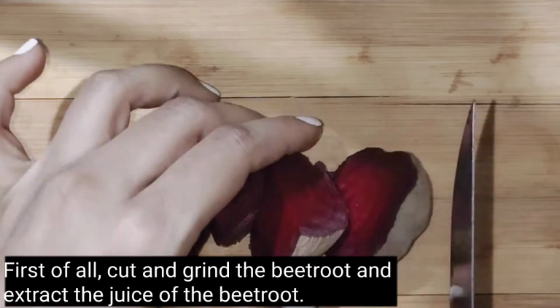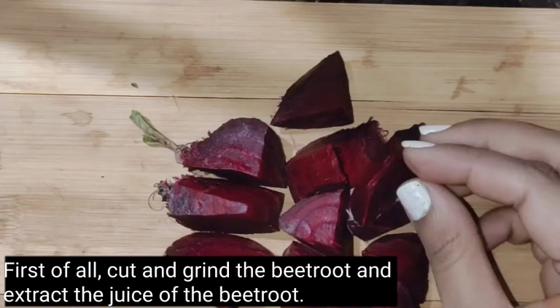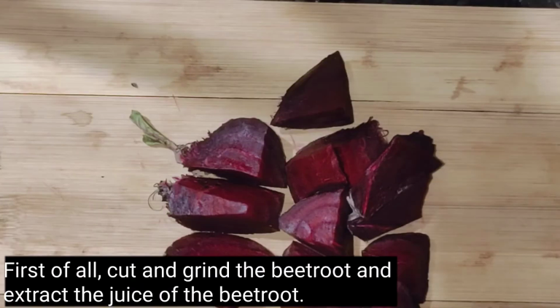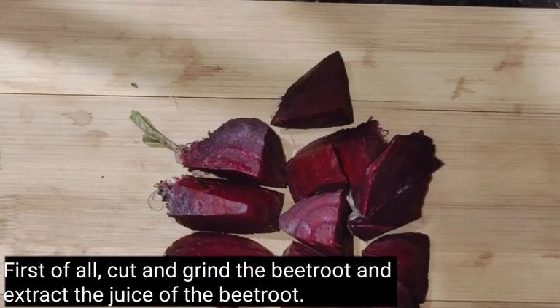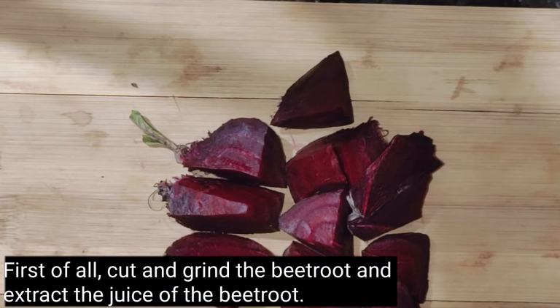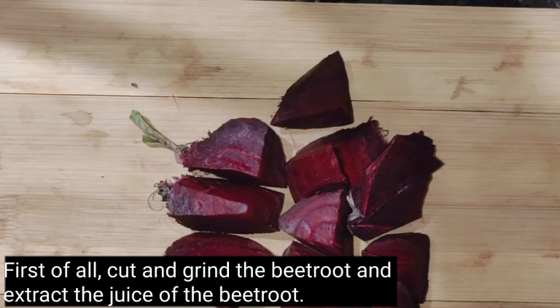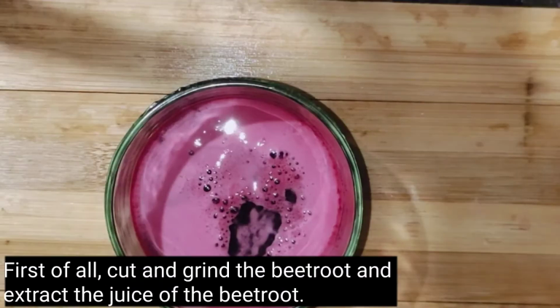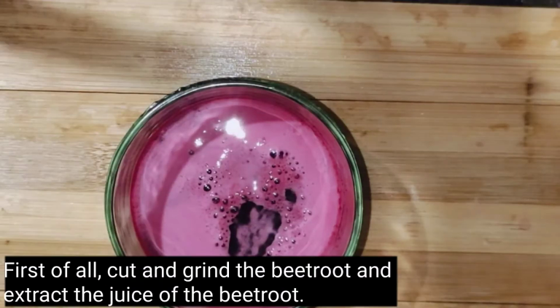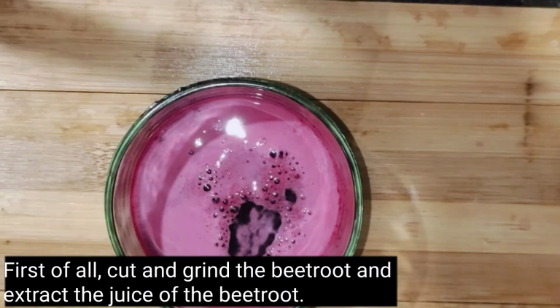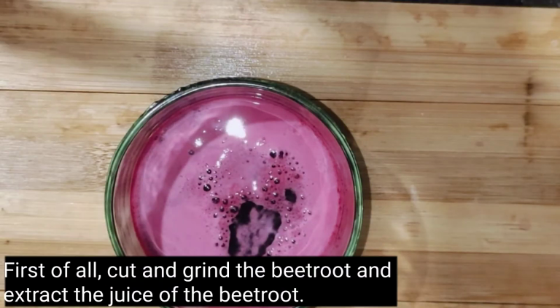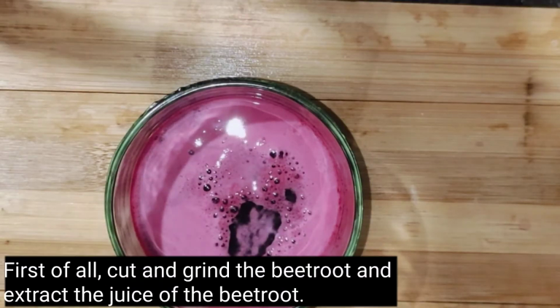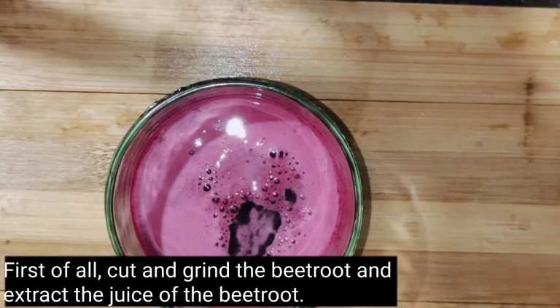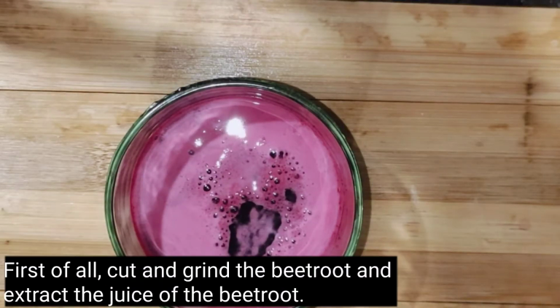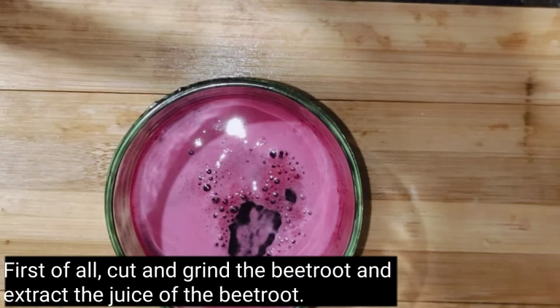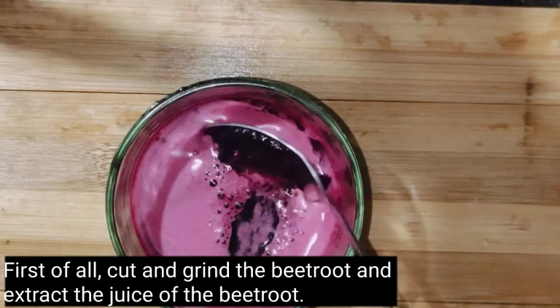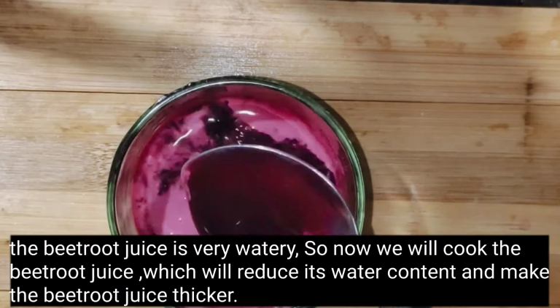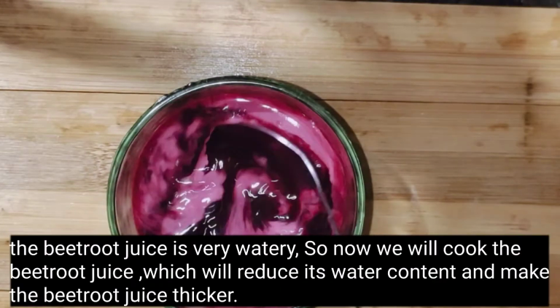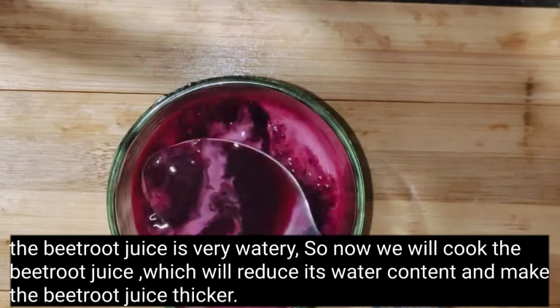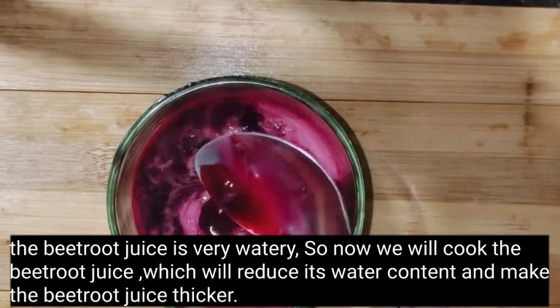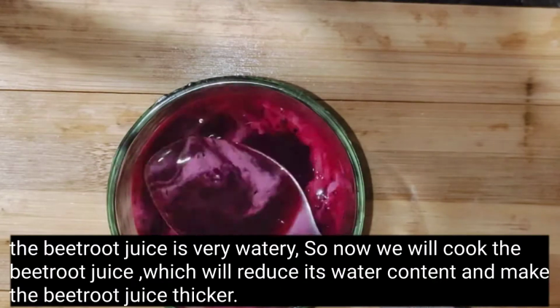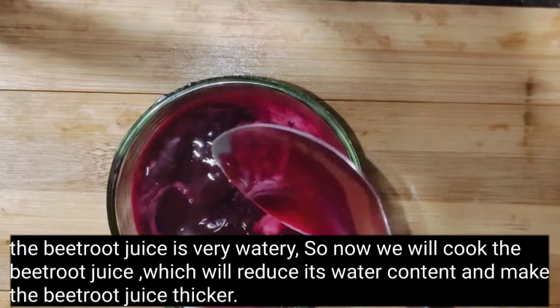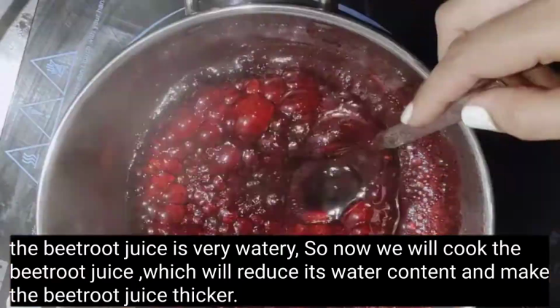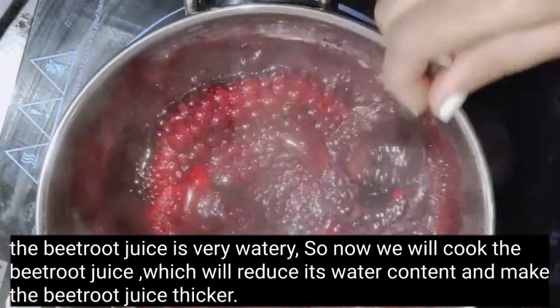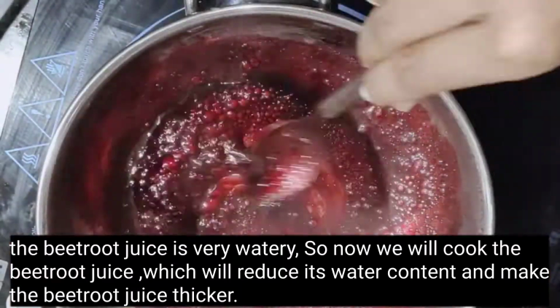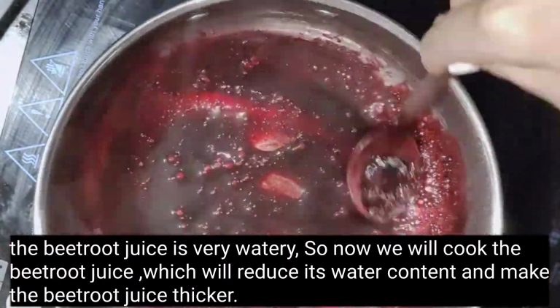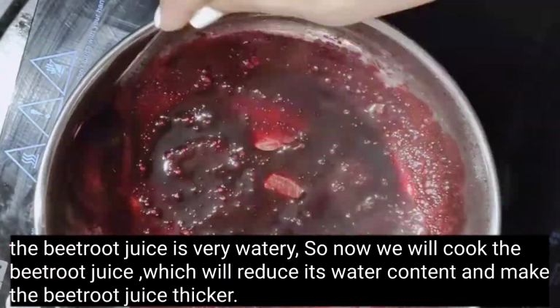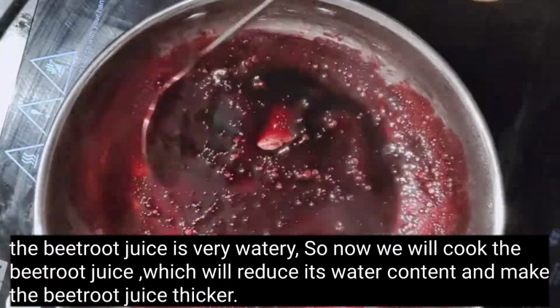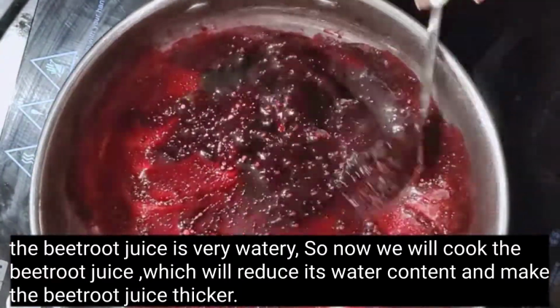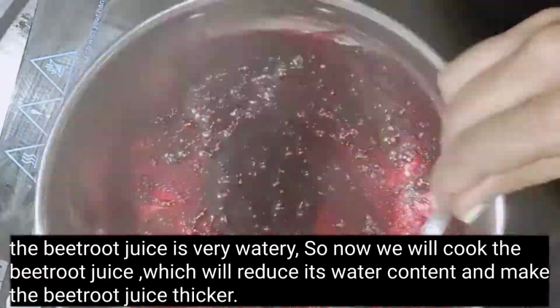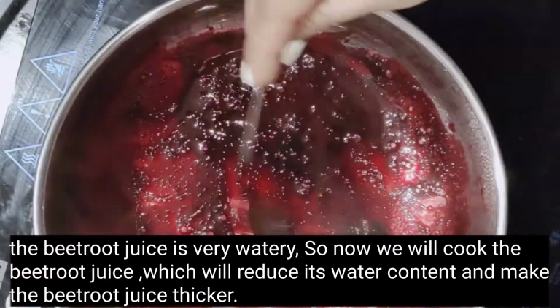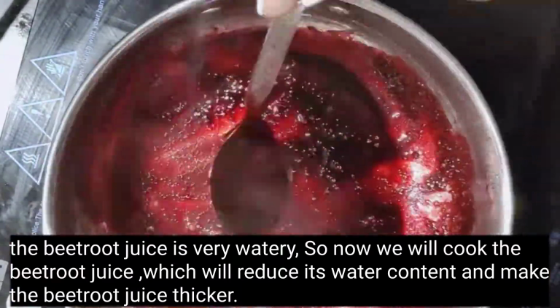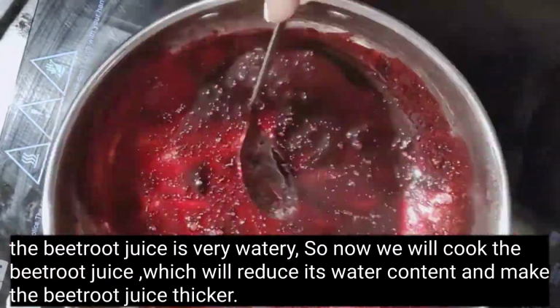First of all, we will chop the beetroot and blend the juice. The beetroot is very watery, so we will cook it to reduce the water.